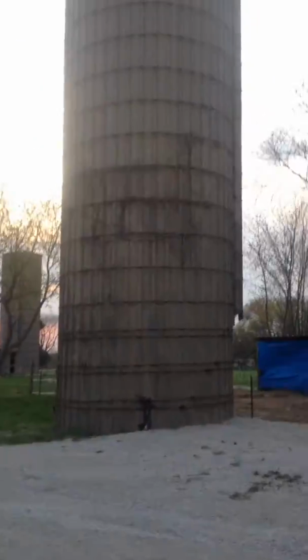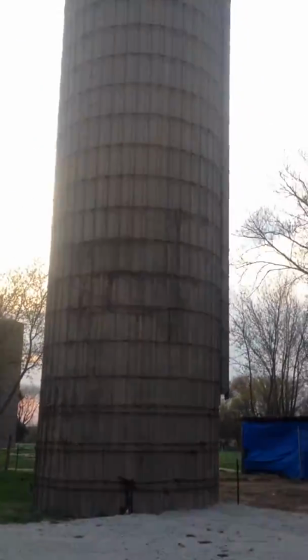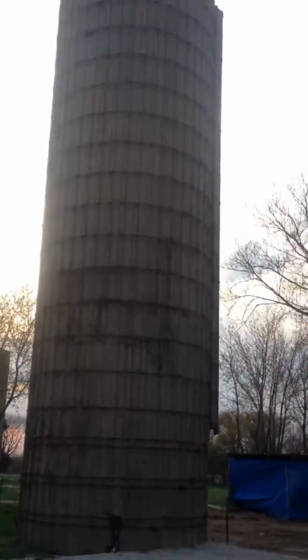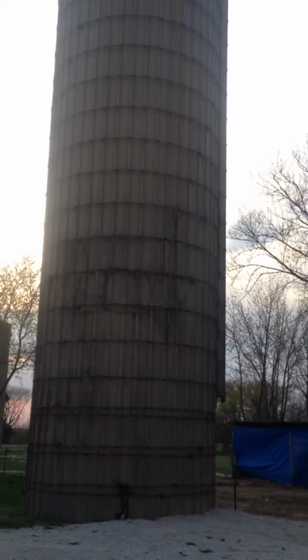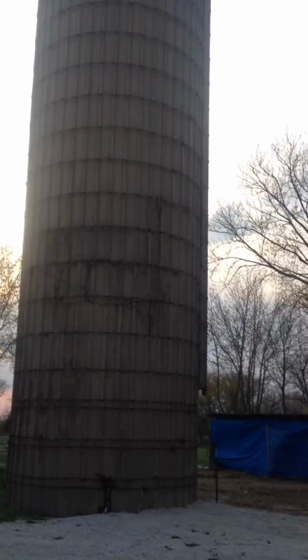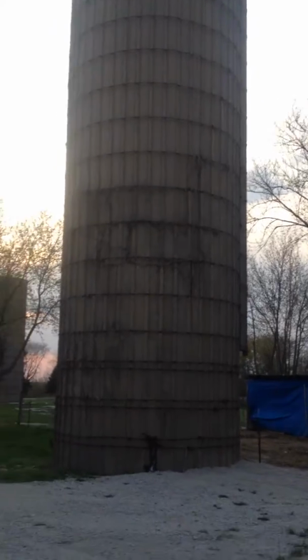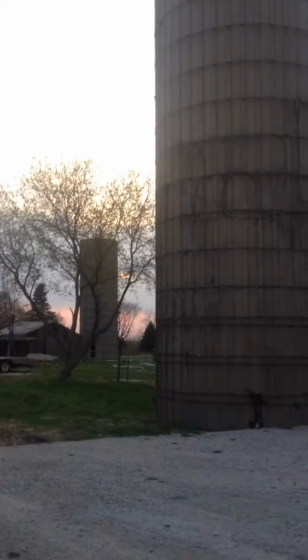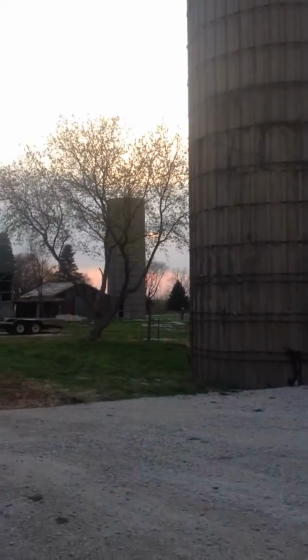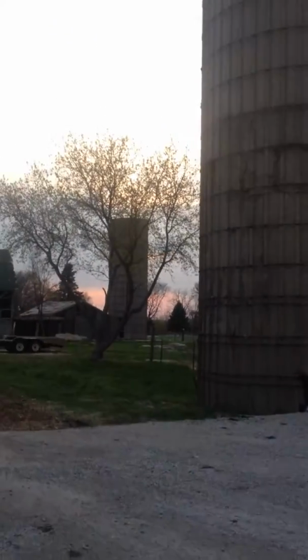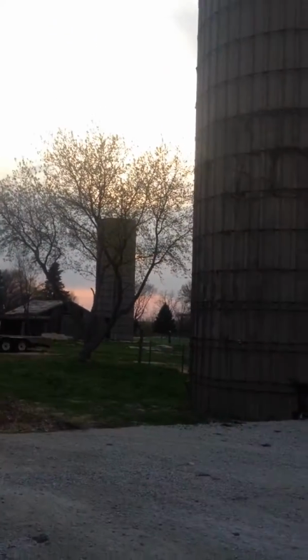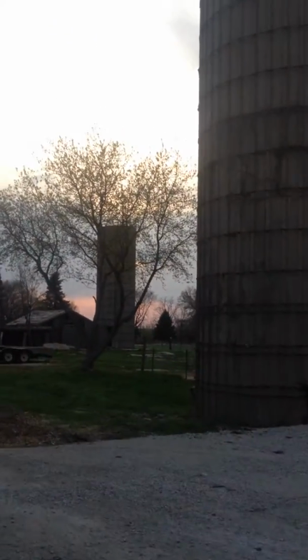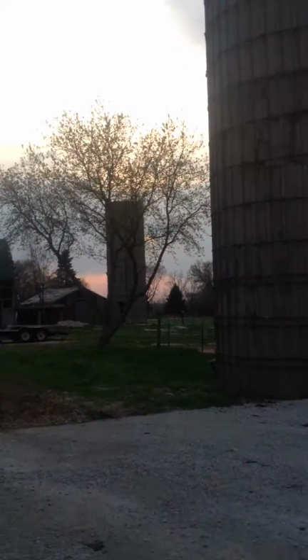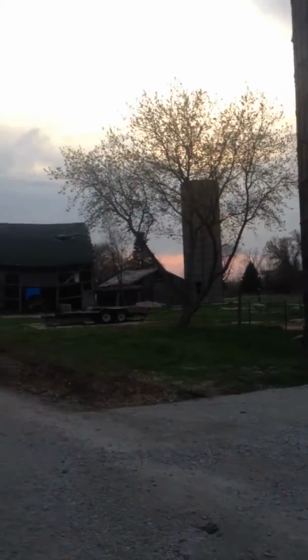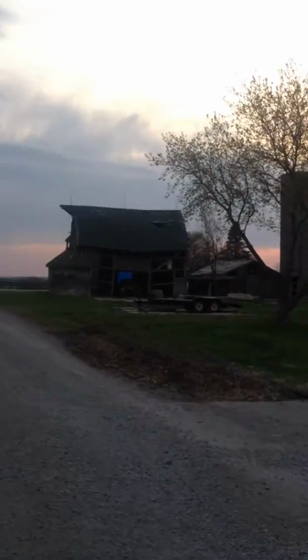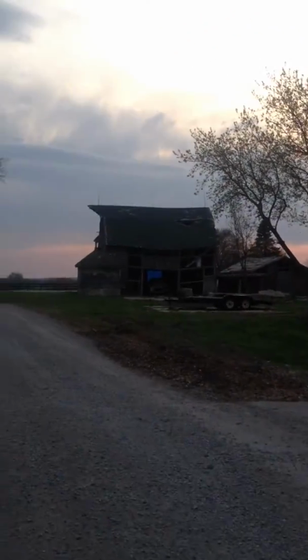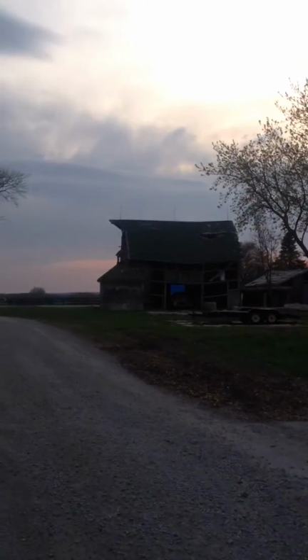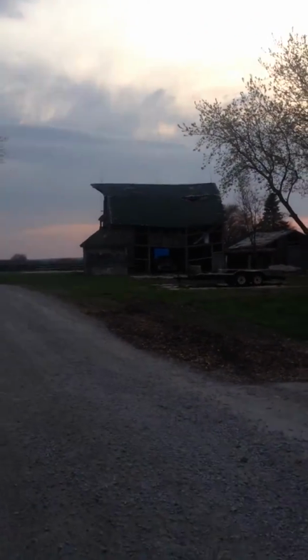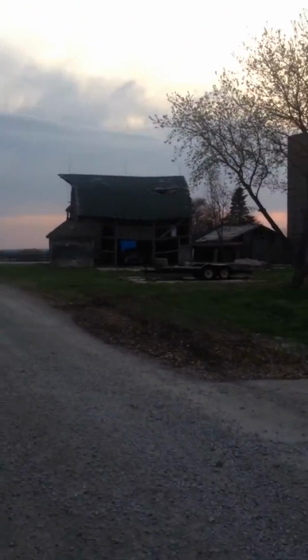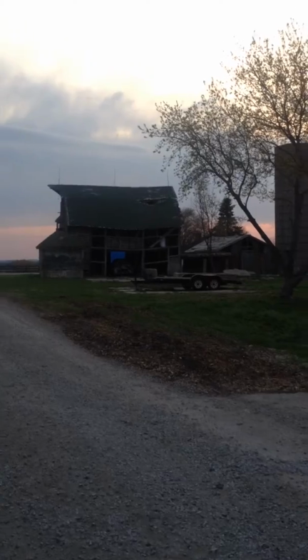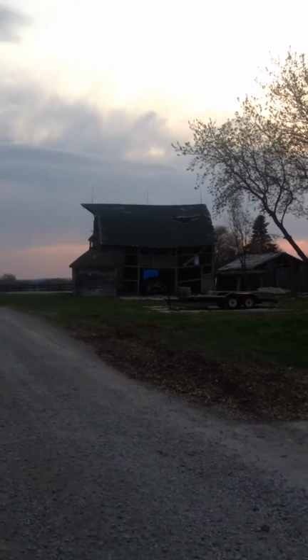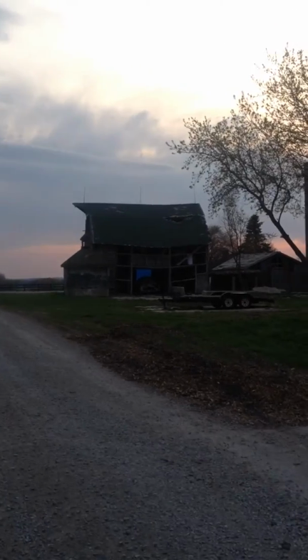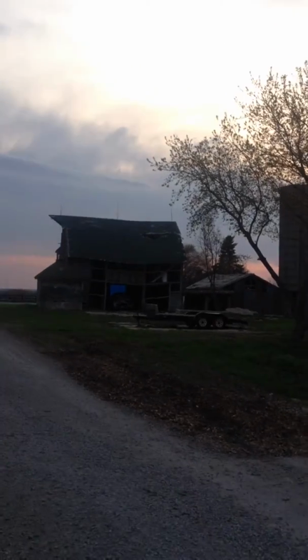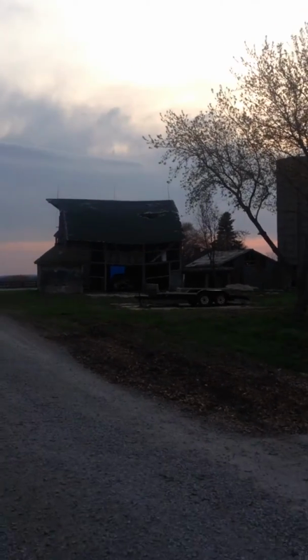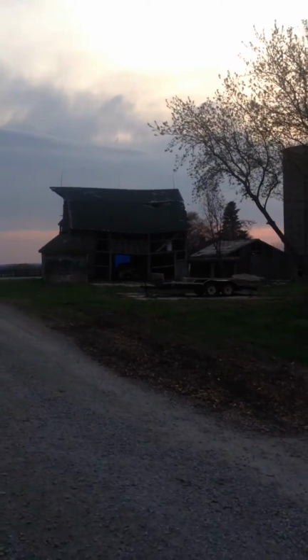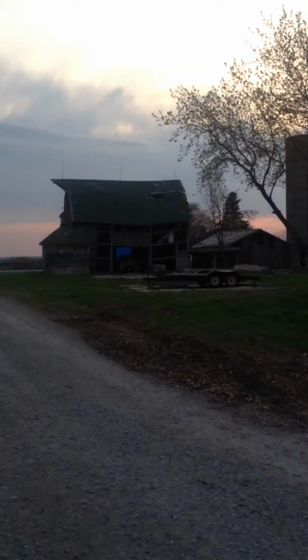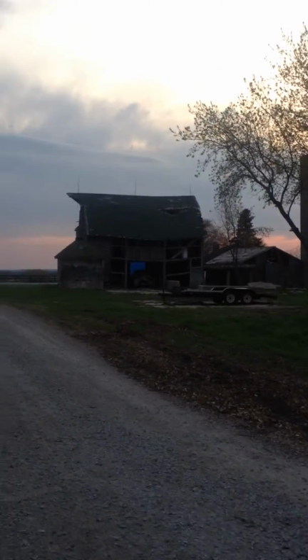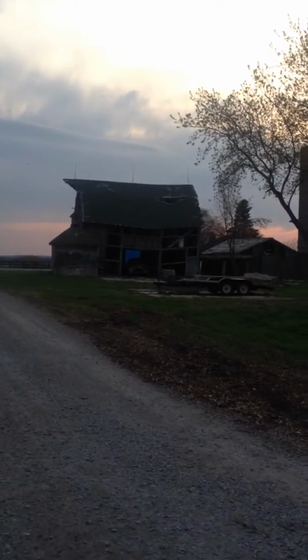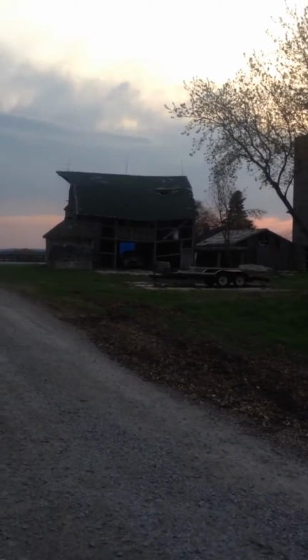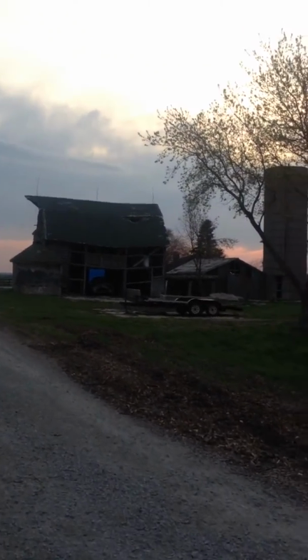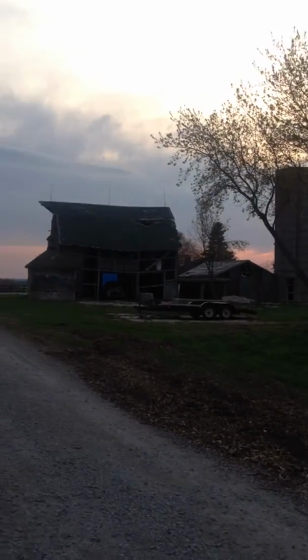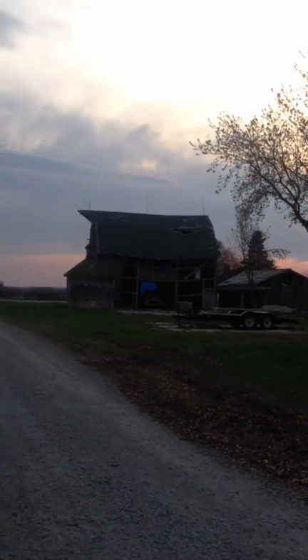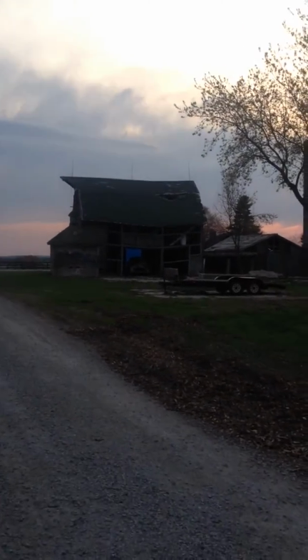A silo. Another silo. And a really run-down building out there — it doesn't look like it's coming through too good on camera.